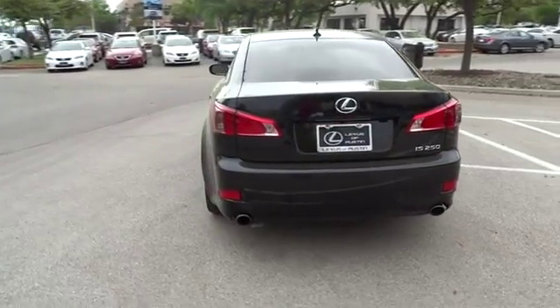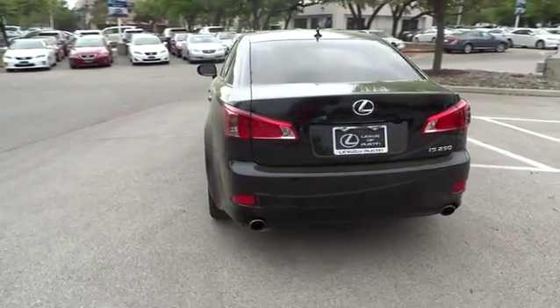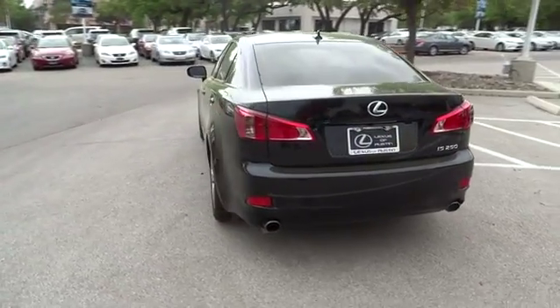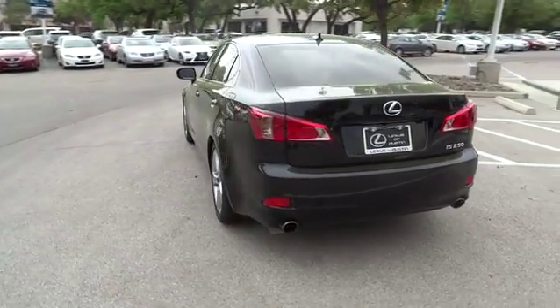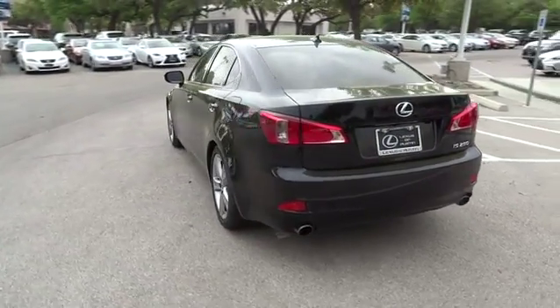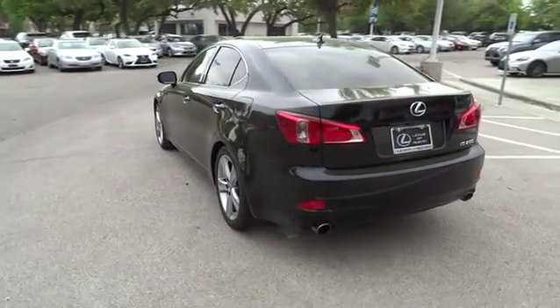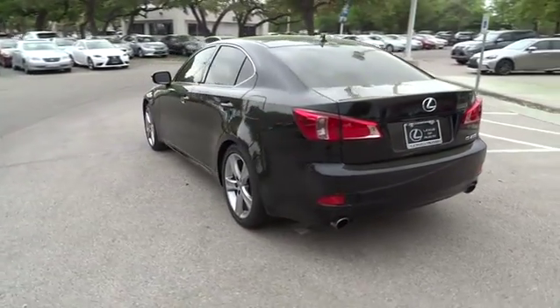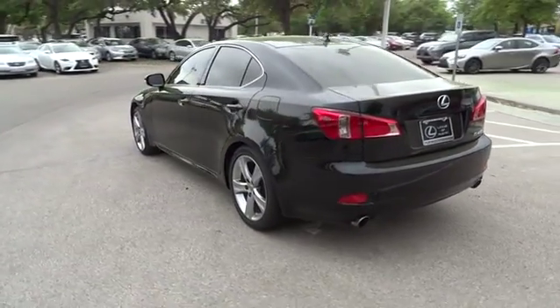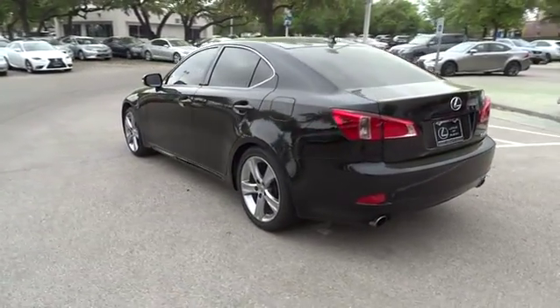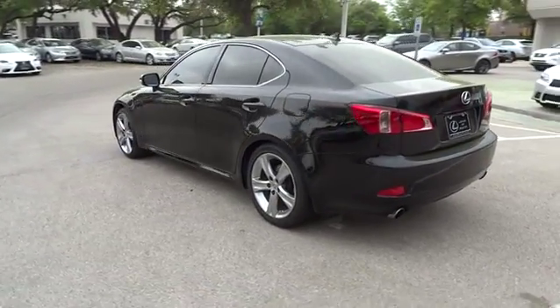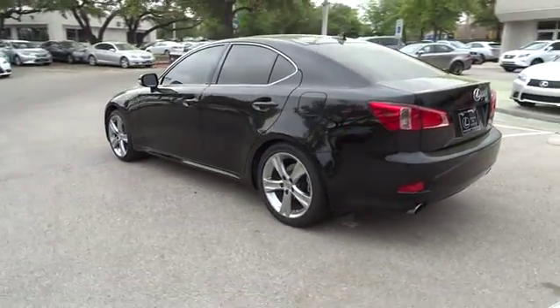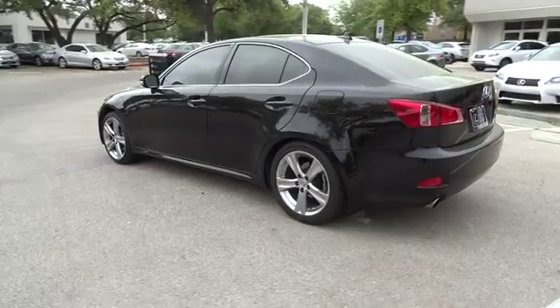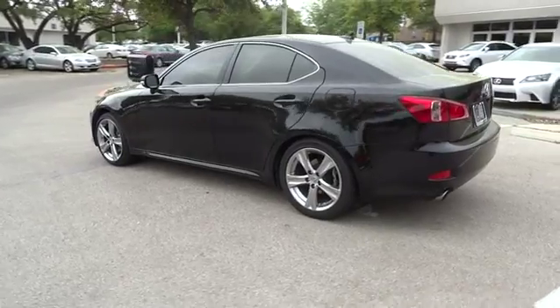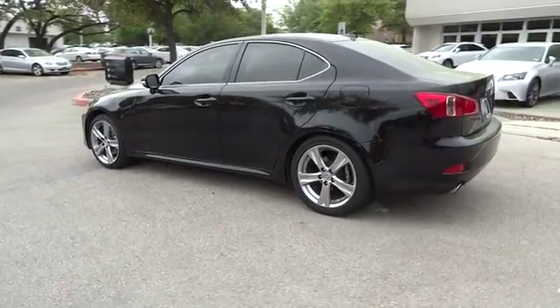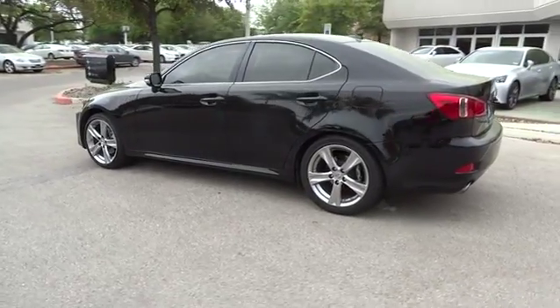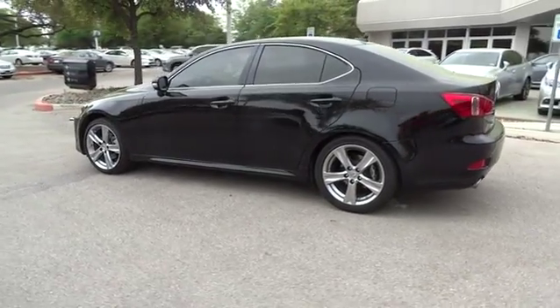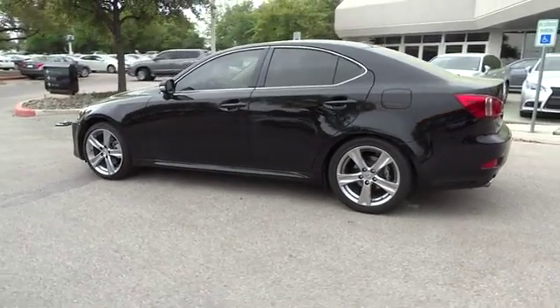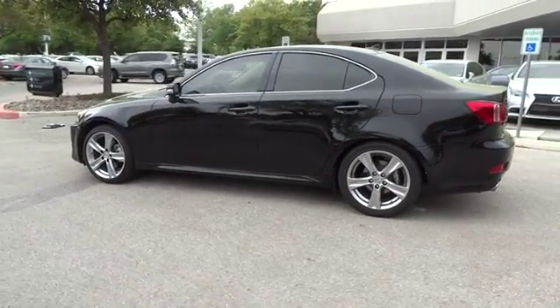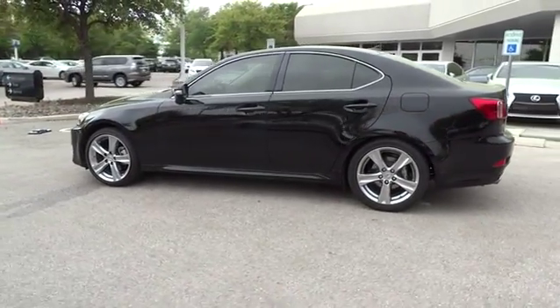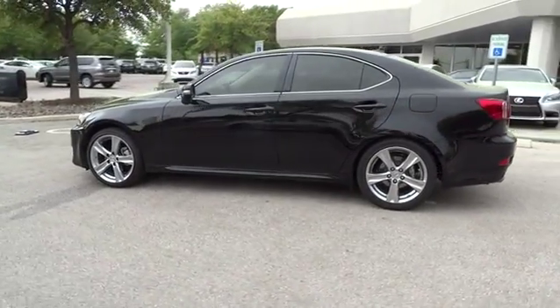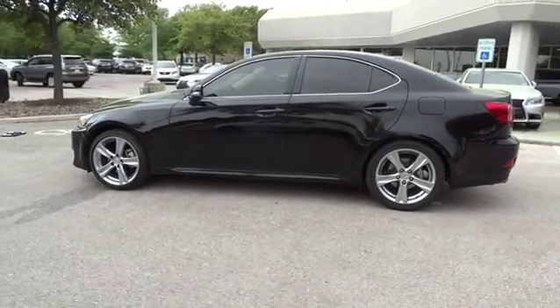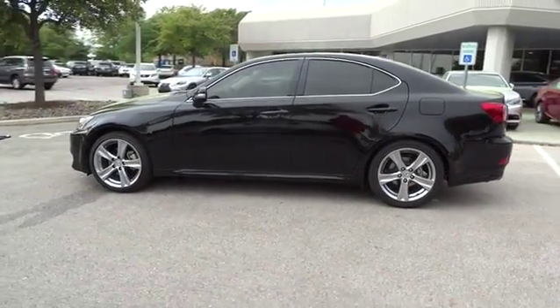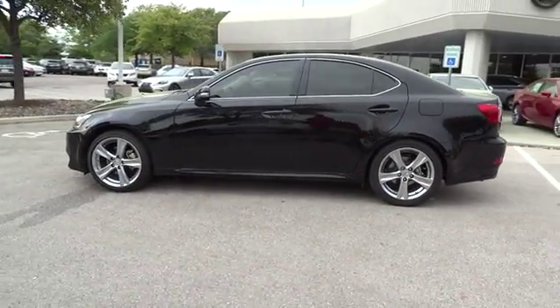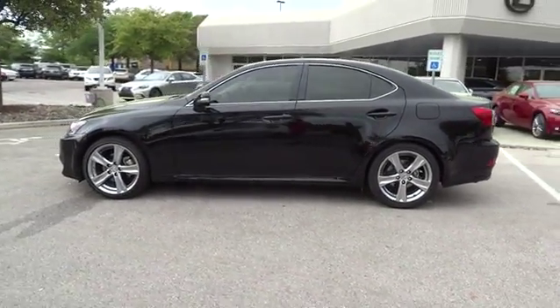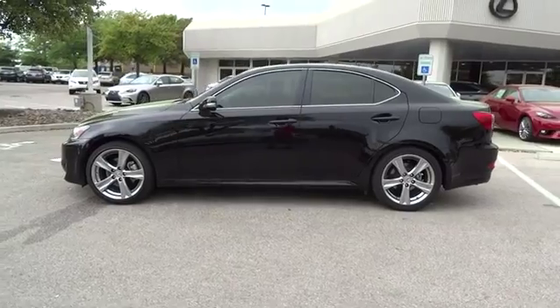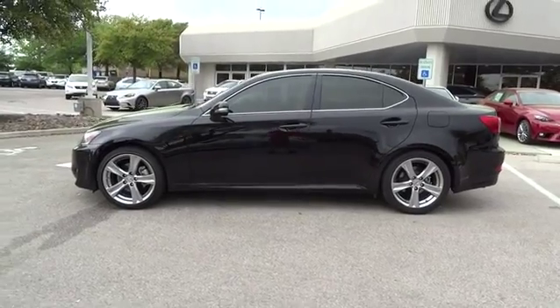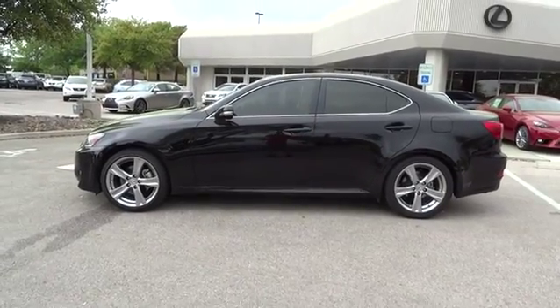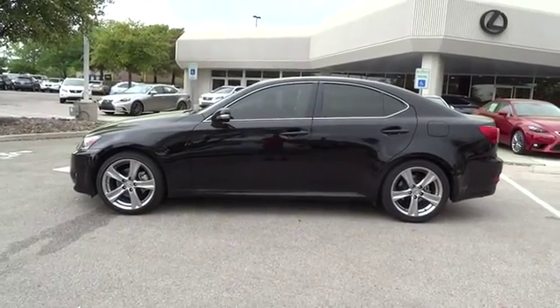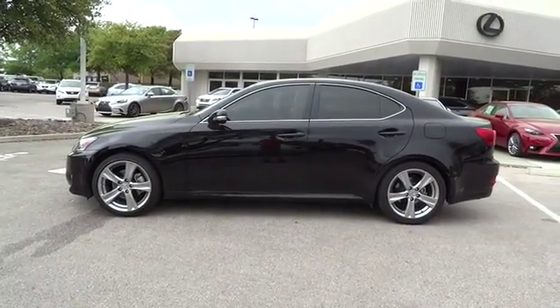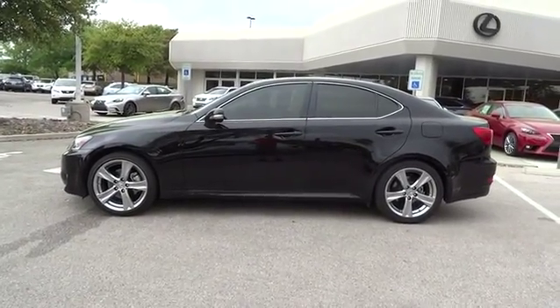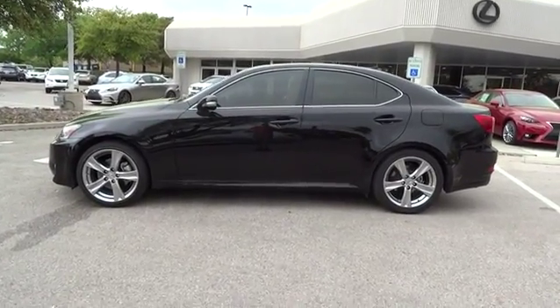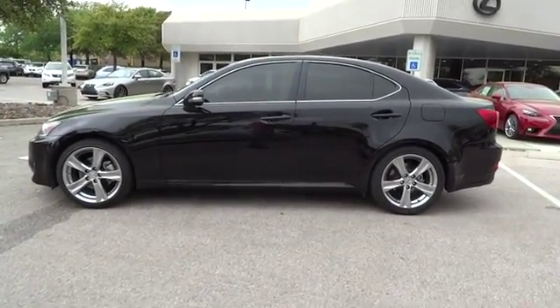Anti-lock braking system, stability control, steering wheel audio controls, power passenger seat, traction control, CD changer, air conditioning, power steering, adjustable steering wheel, driver airbag.